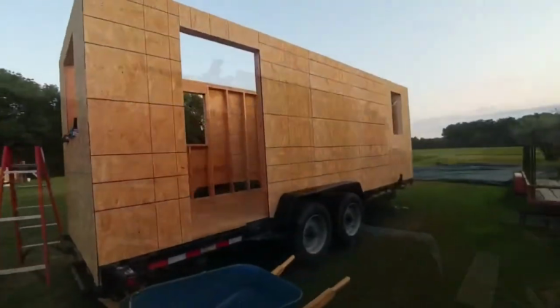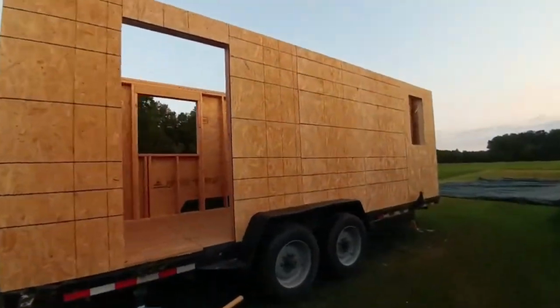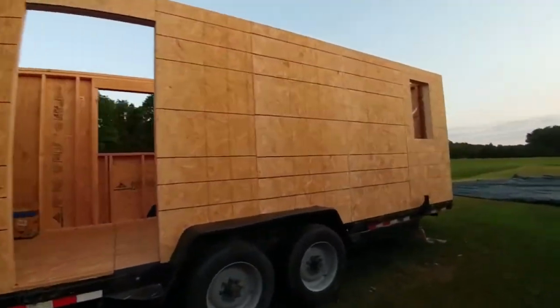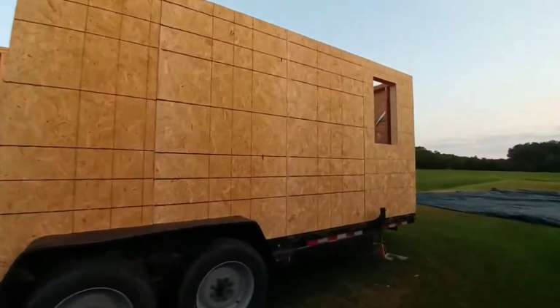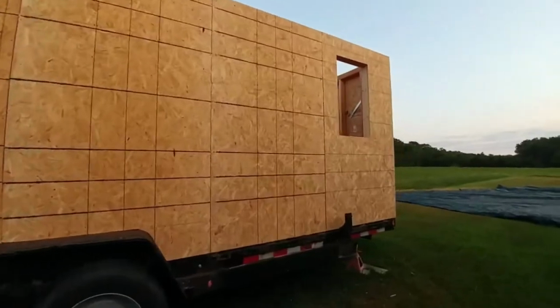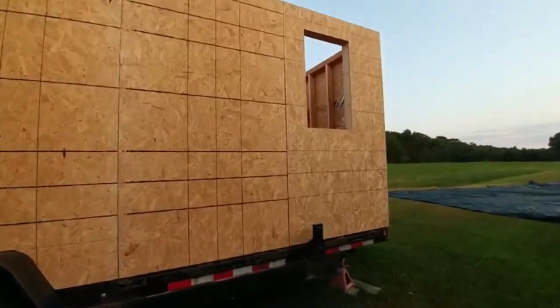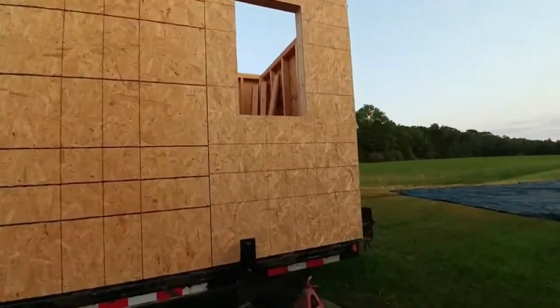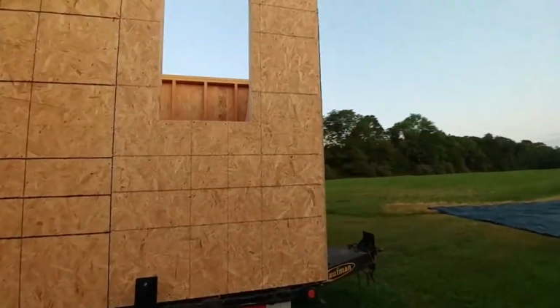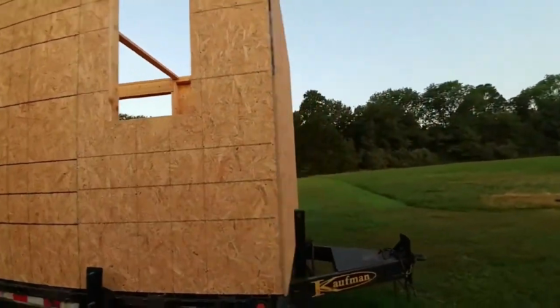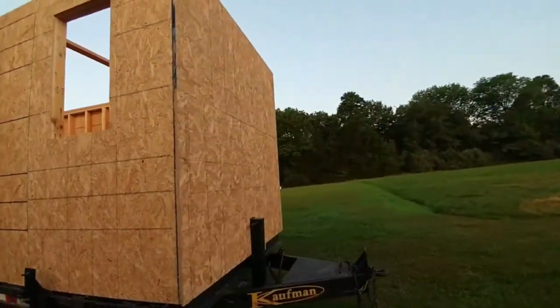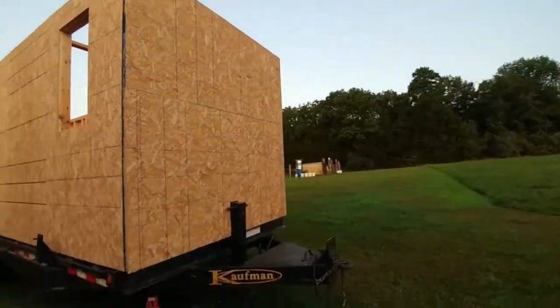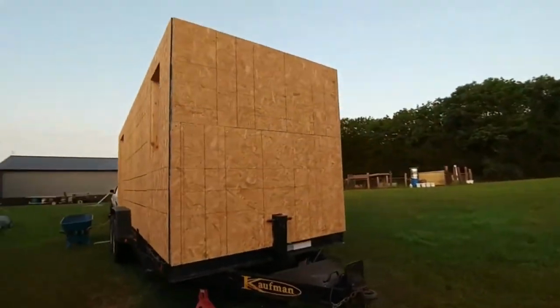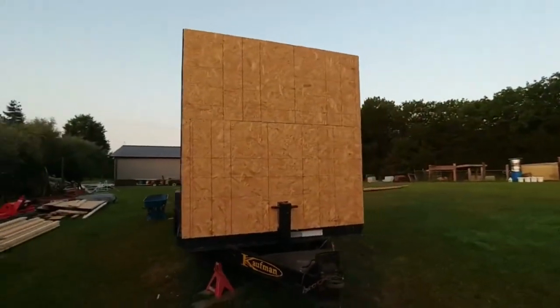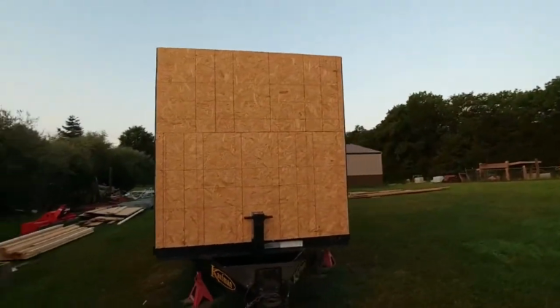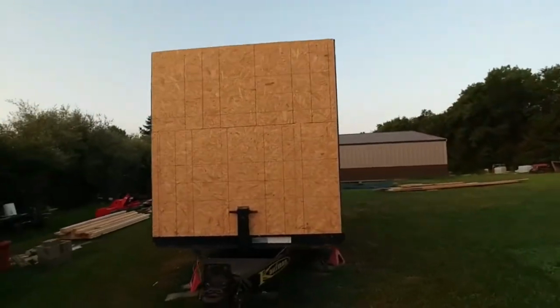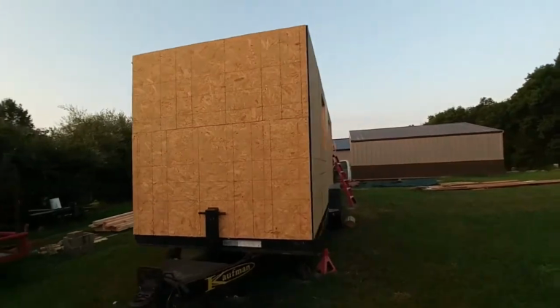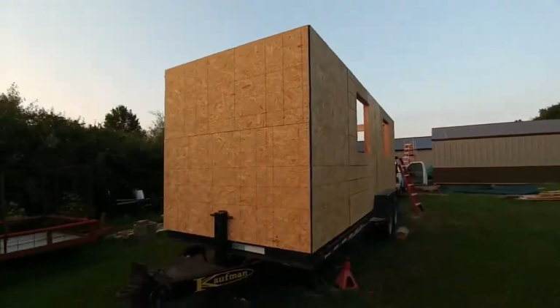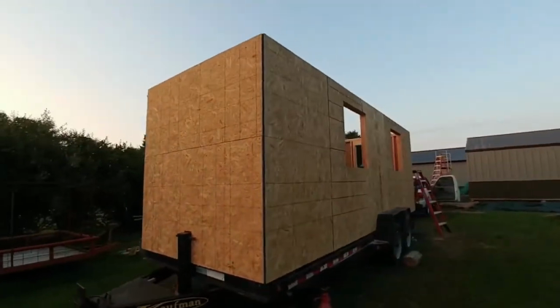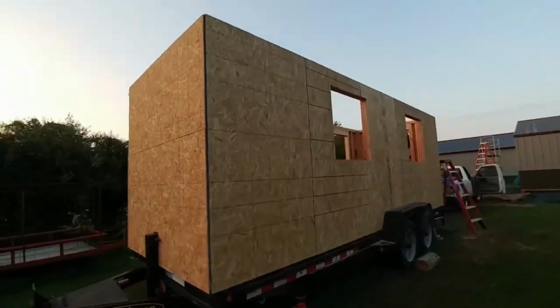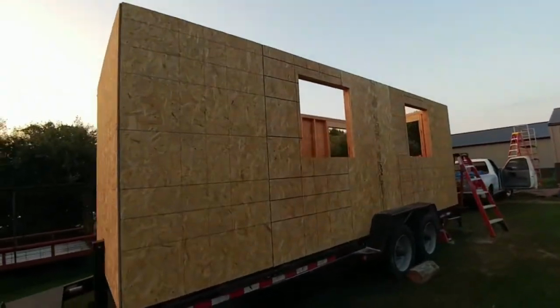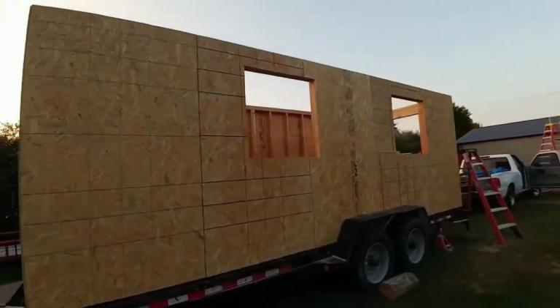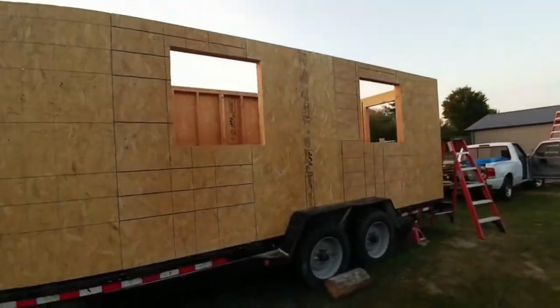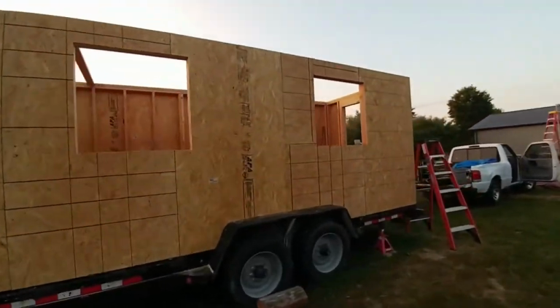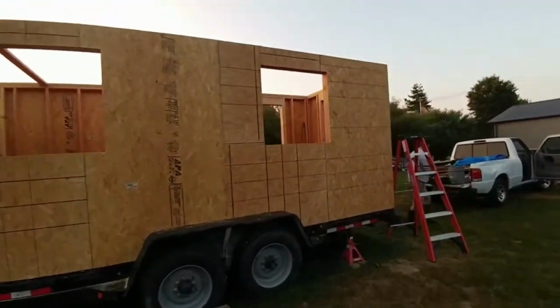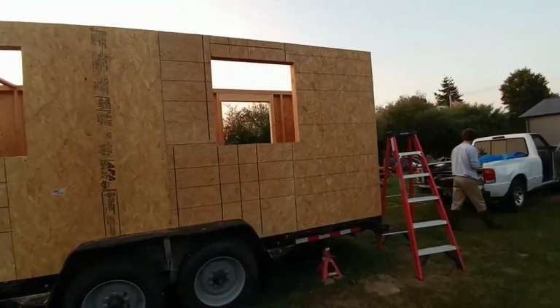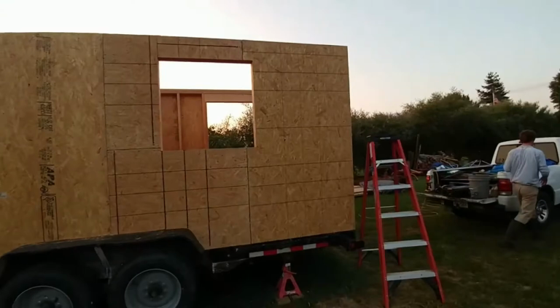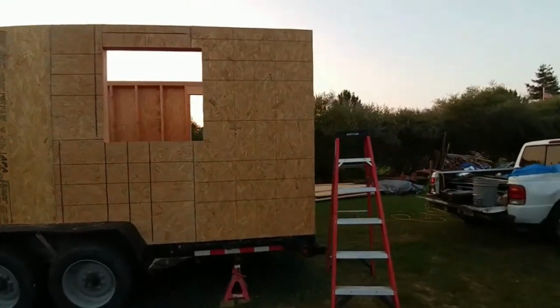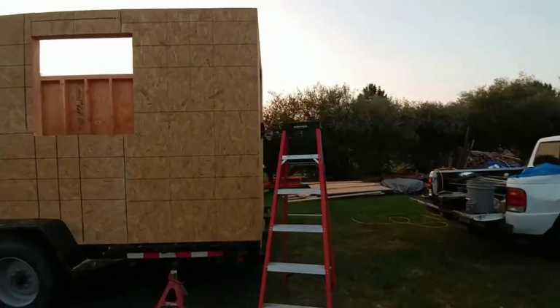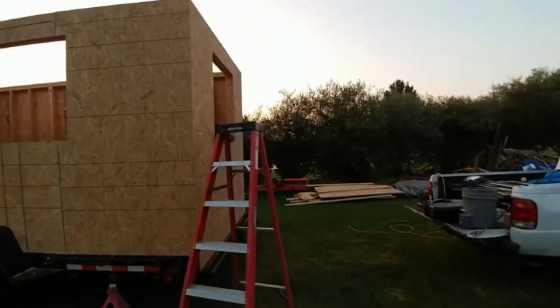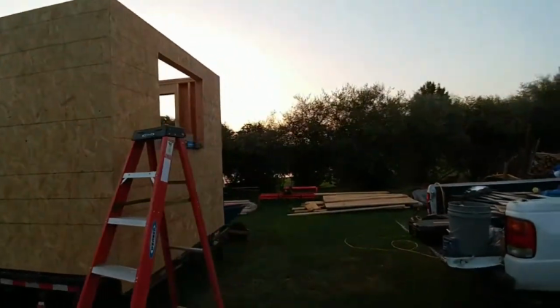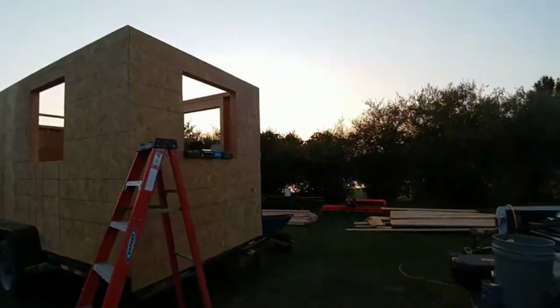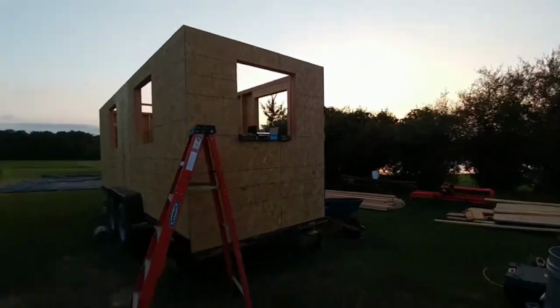We are pretty happy with this week's progress. Not only did we get our framing complete, but the sheathing is up on the first floor. Our tiny home also survived a crazy thunder, lightning, and rainstorm. Although she did get a little wet, that's alright. We'll see you later — have a great week.